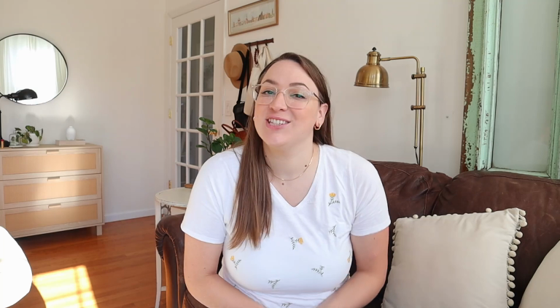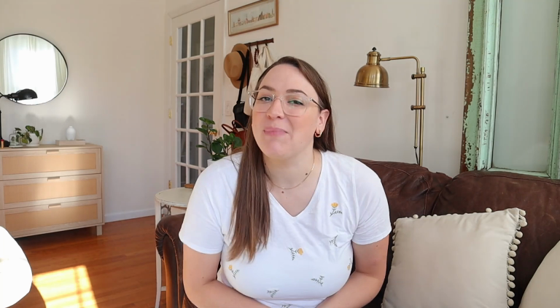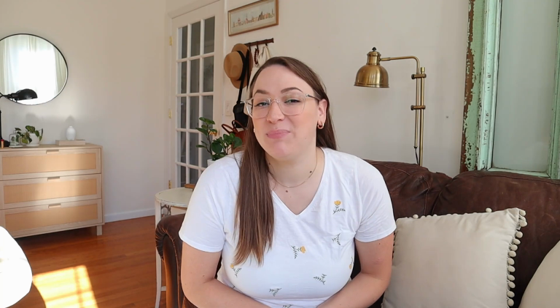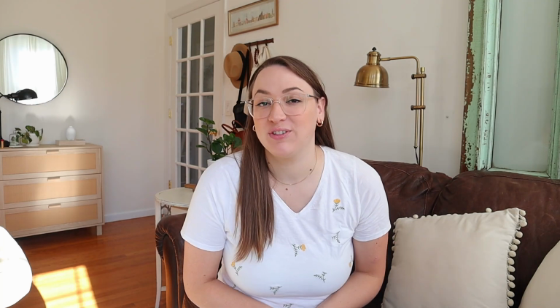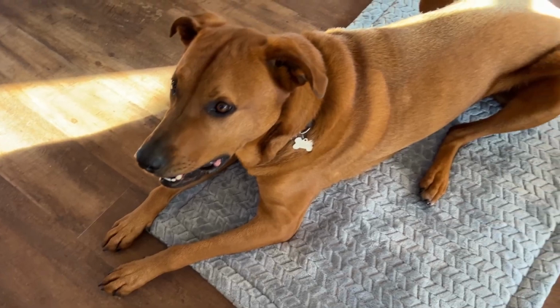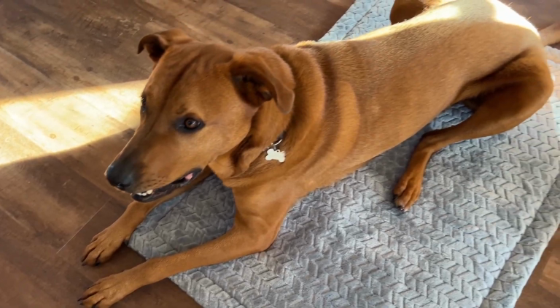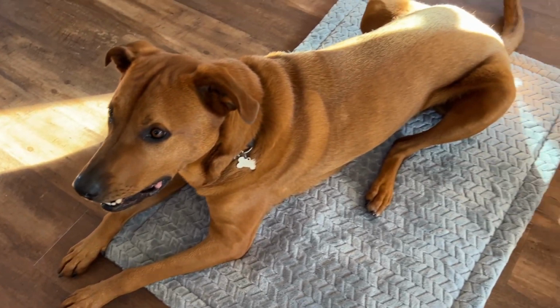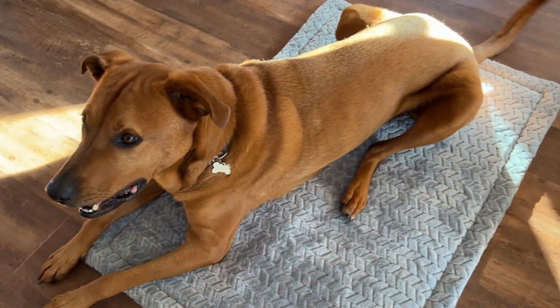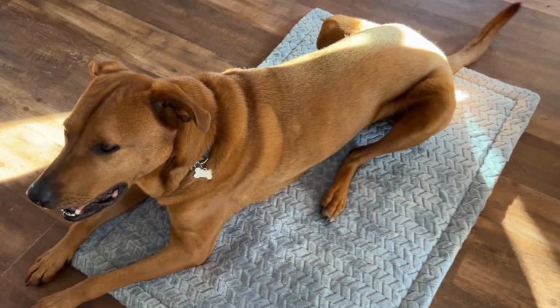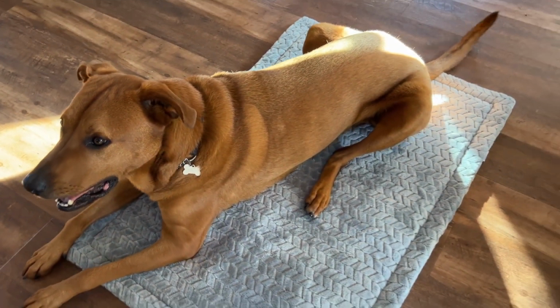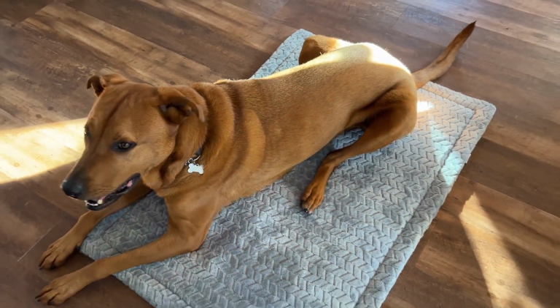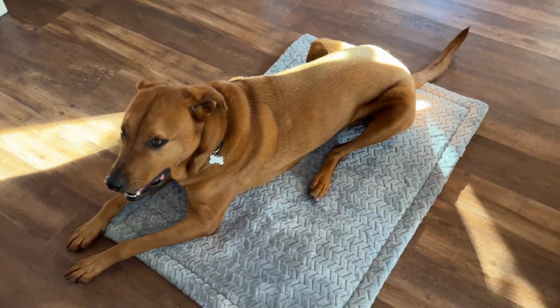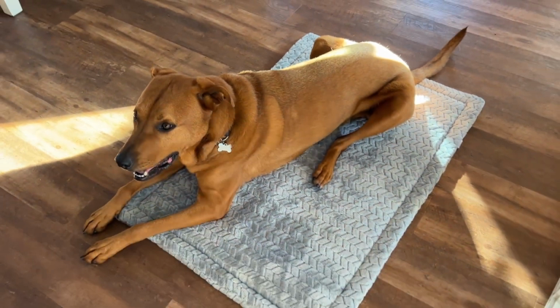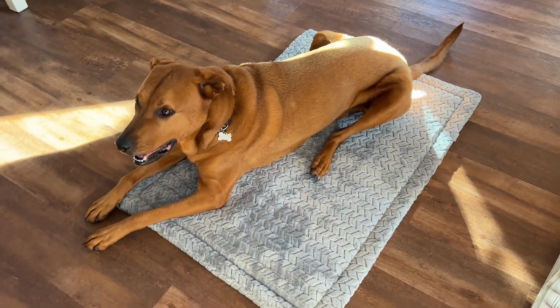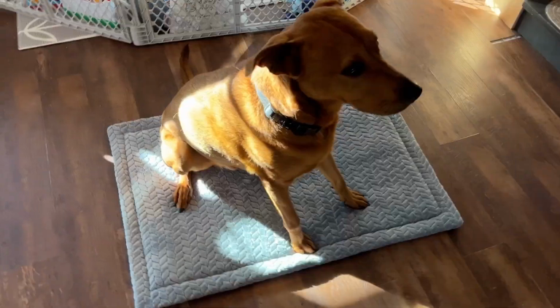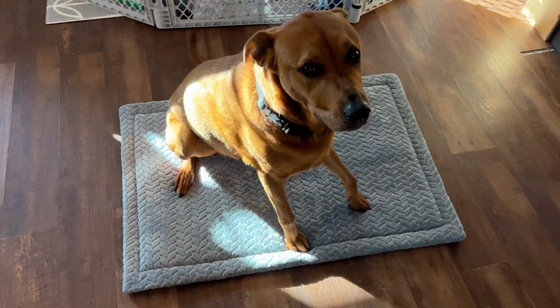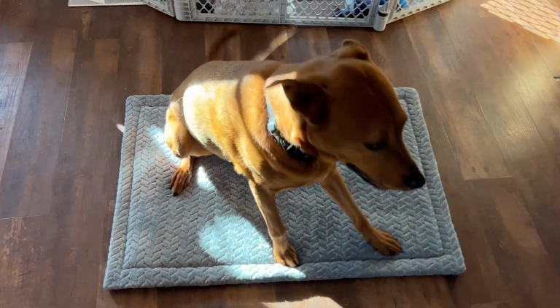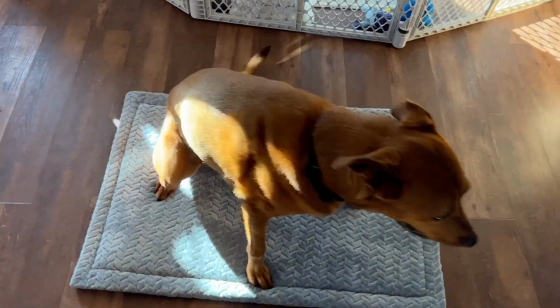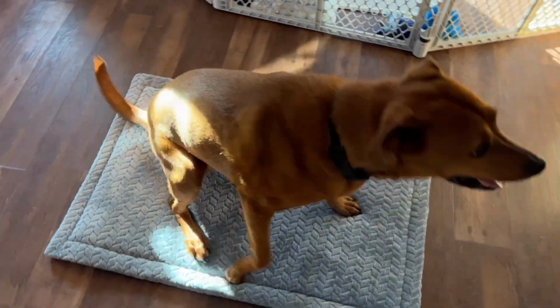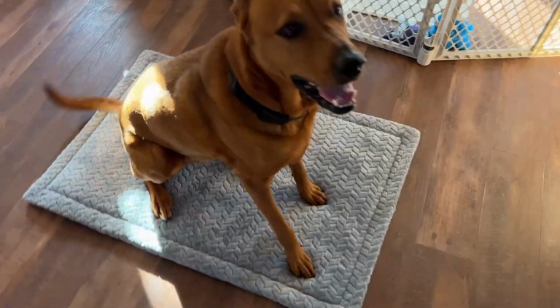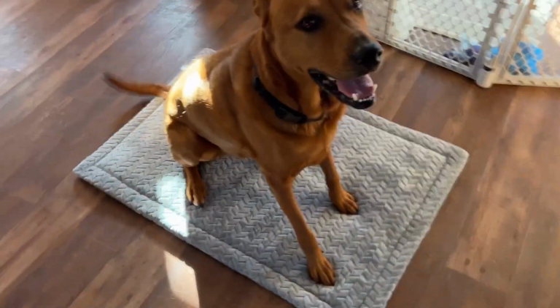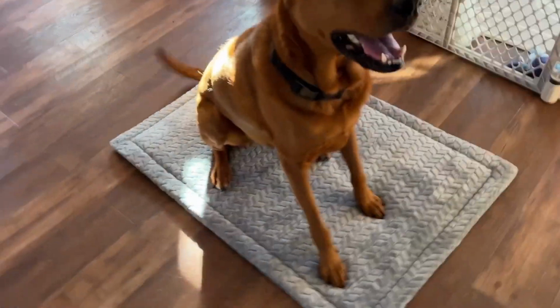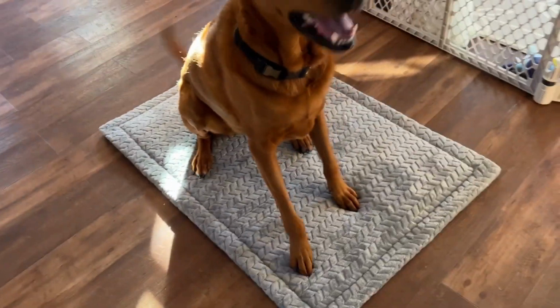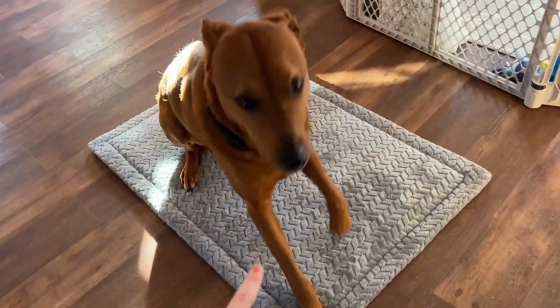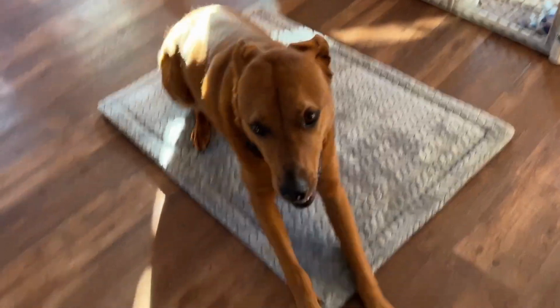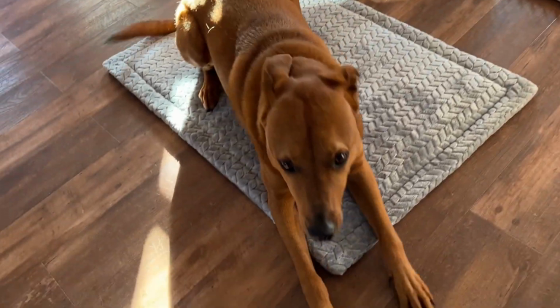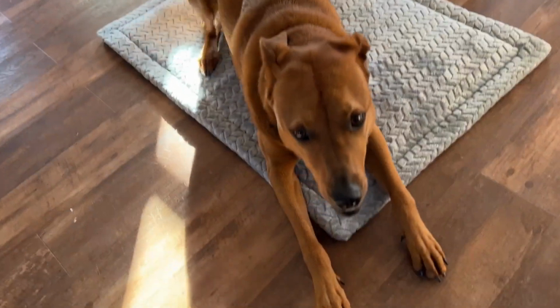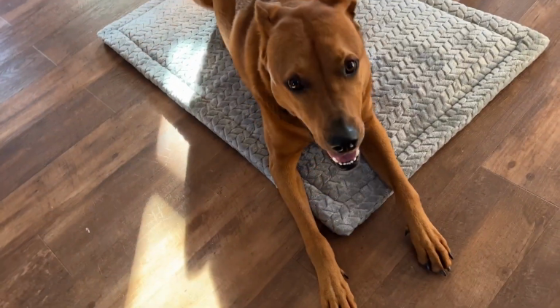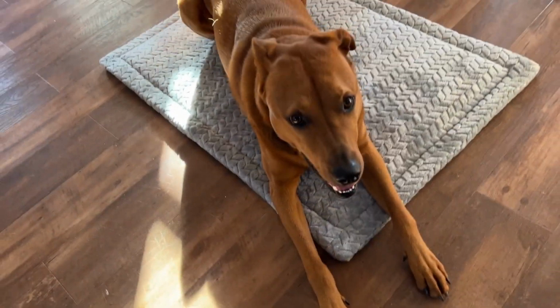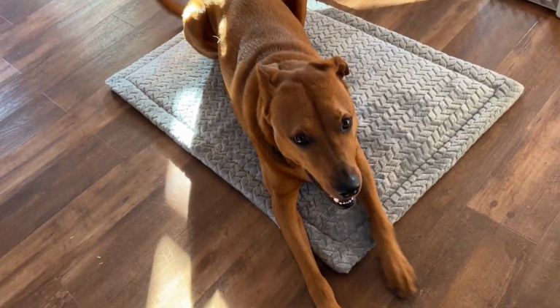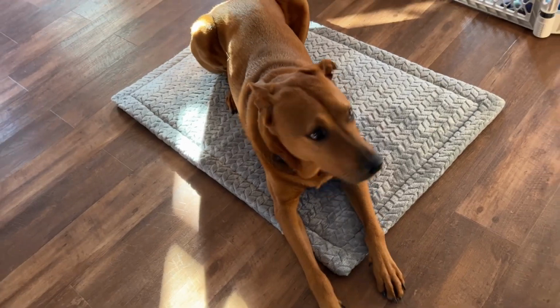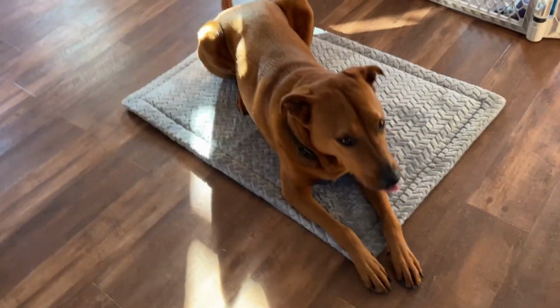This dog mat is big enough to fit a very large dog. This is Ollie and he loves it. He lay down on it right away. As you can see, he's a very big dog — around 90 pounds — and it fits him well.